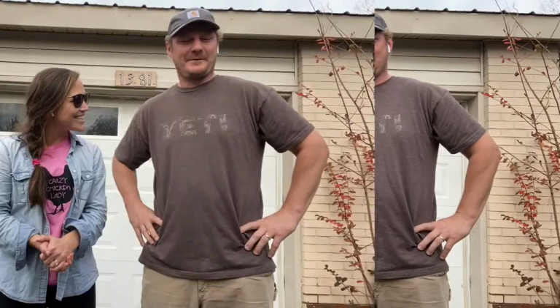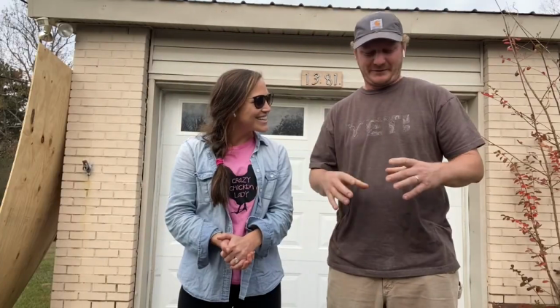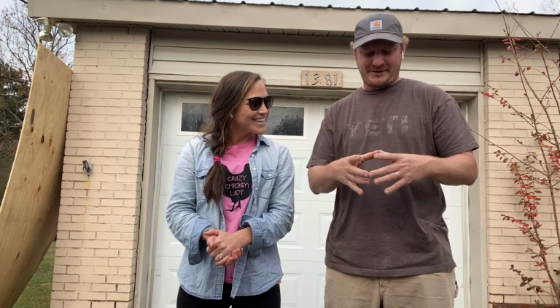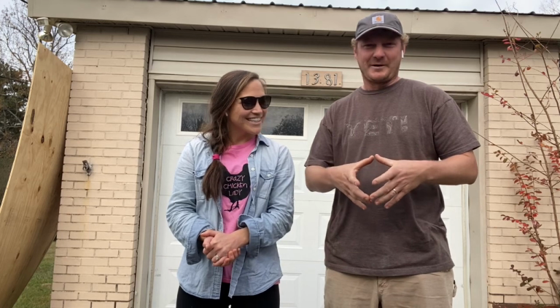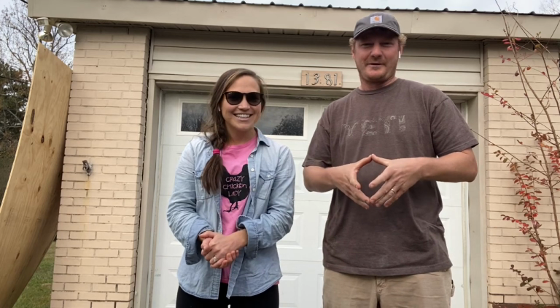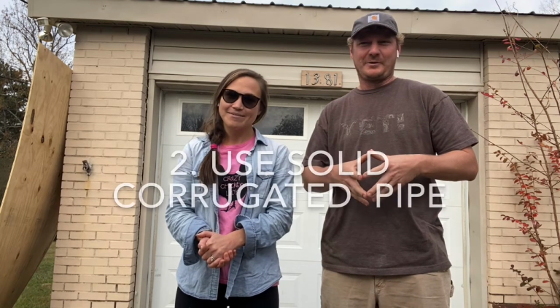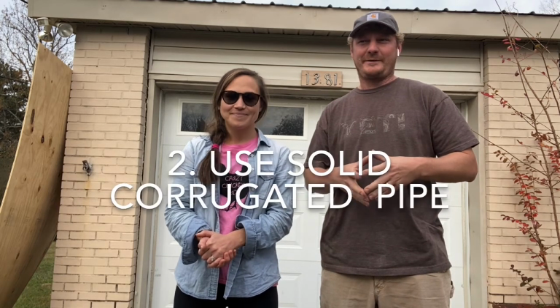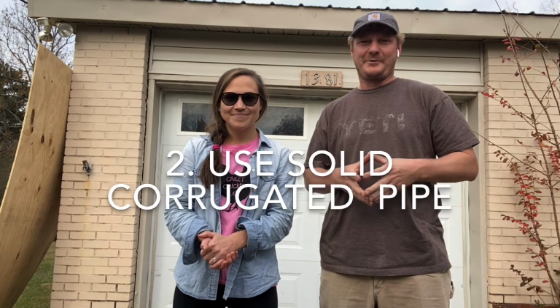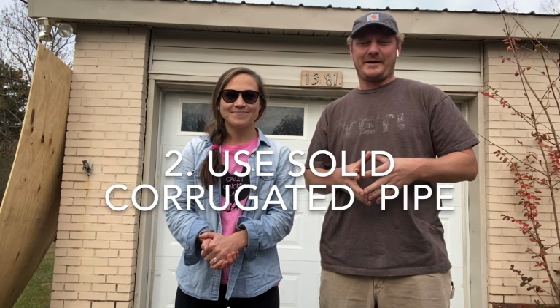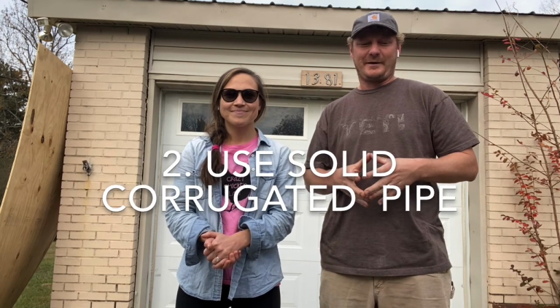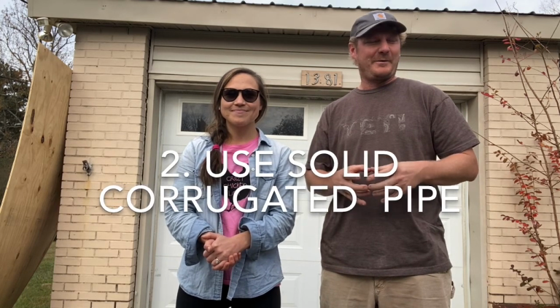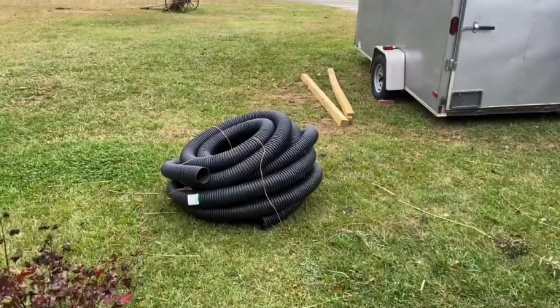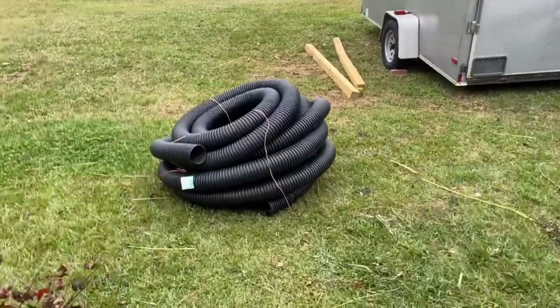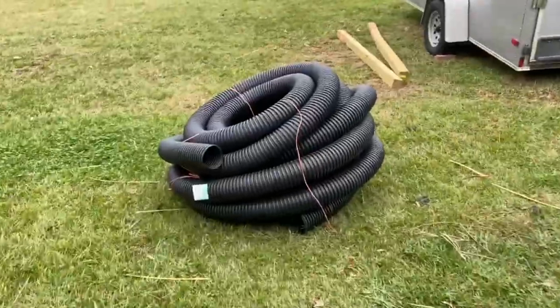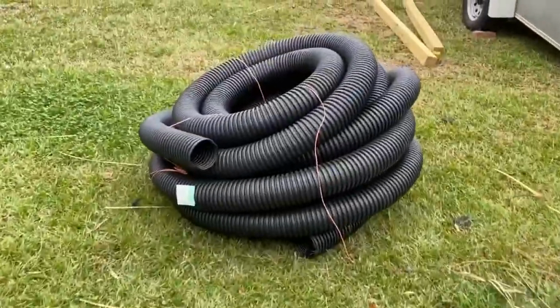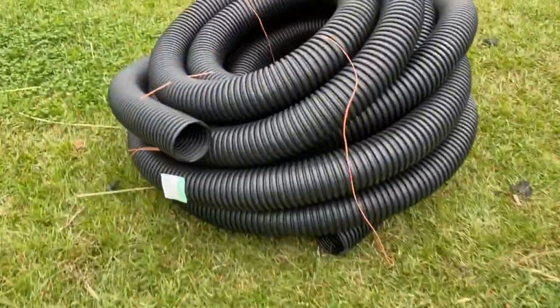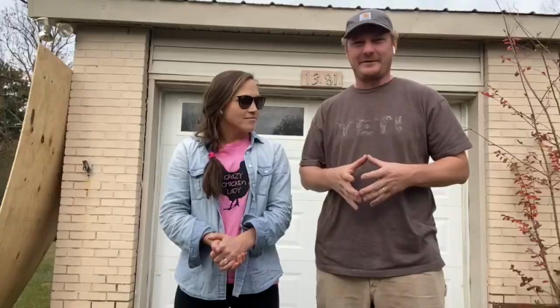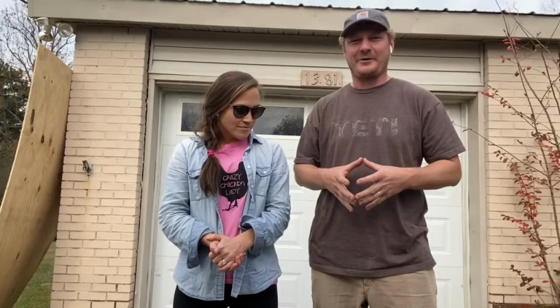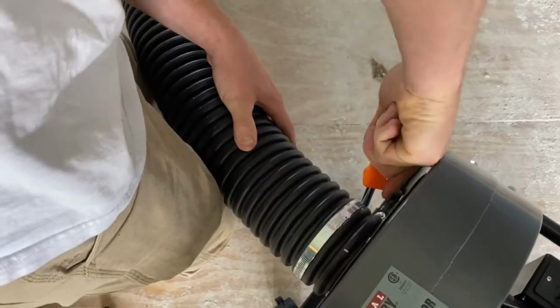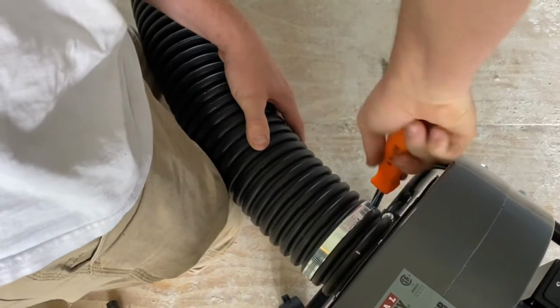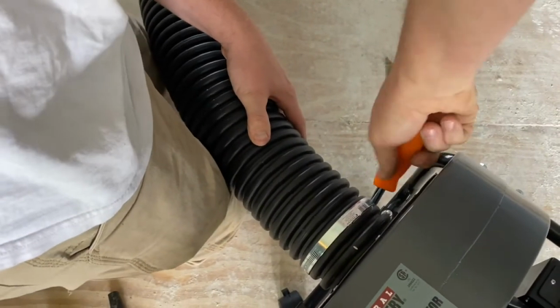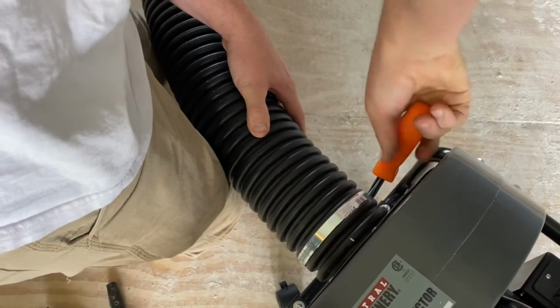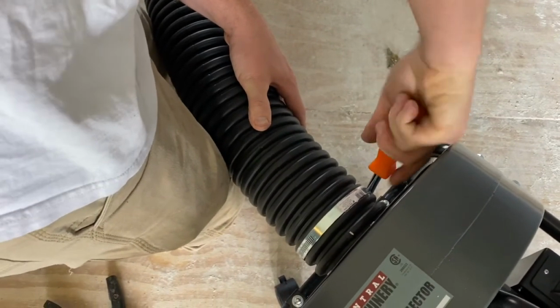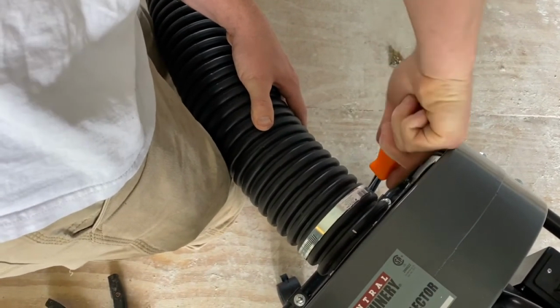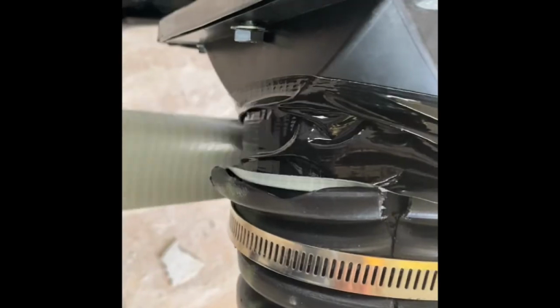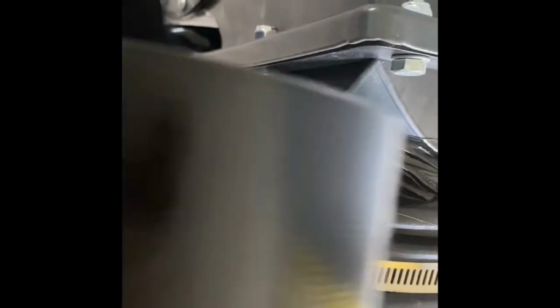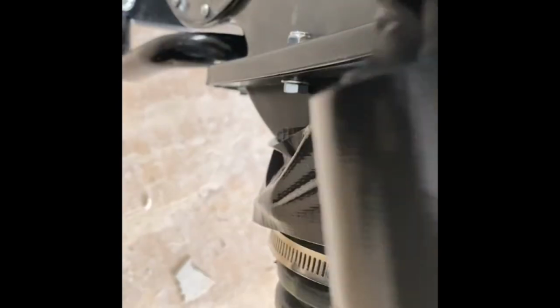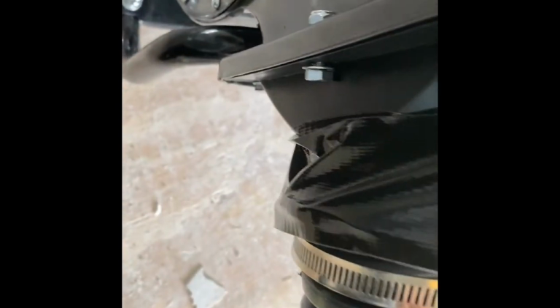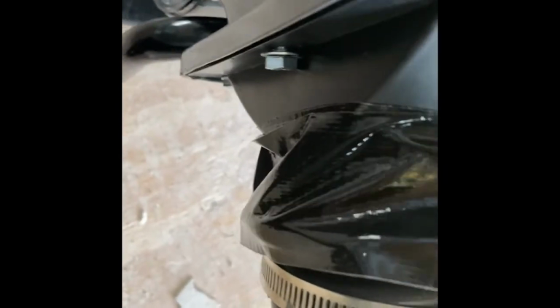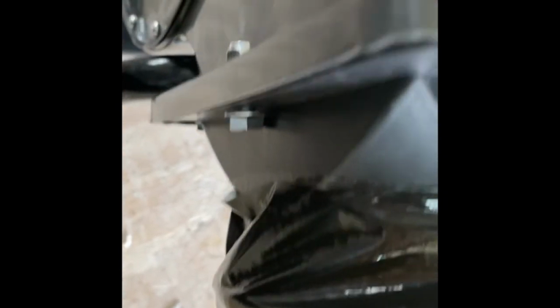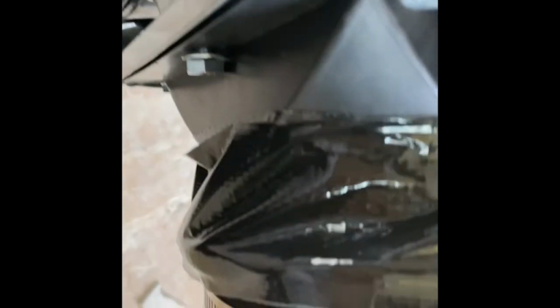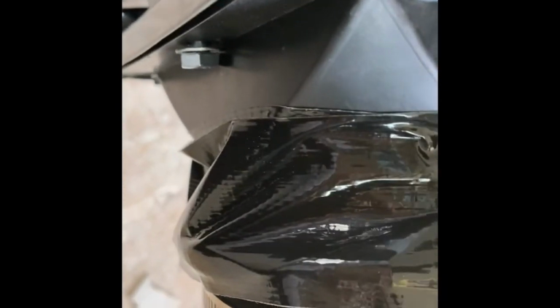Each dust collector has a four inch outlet, so what we decided to do was get landscaping corrugated French drain pipe. You got to make sure it's solid so it doesn't lose your airflow, but what we did was put it into the four inch inlet and duct tape it. So that got us all the flexible pipe you could possibly need.